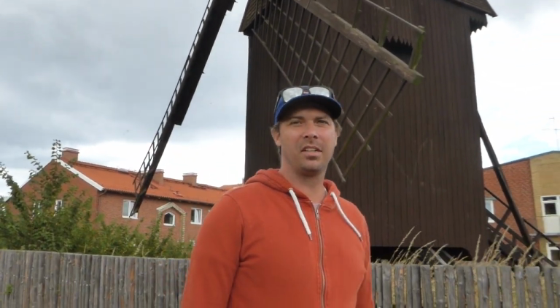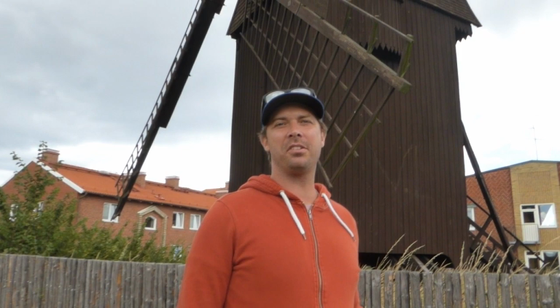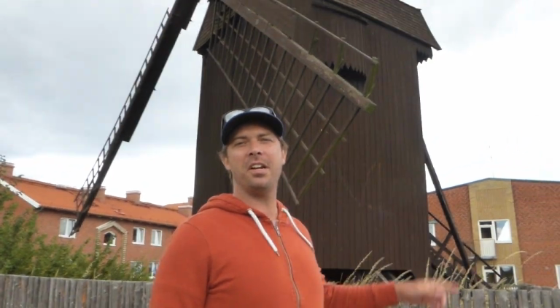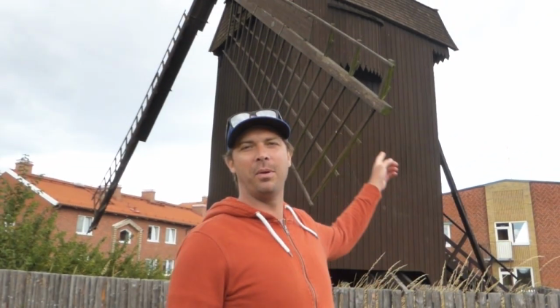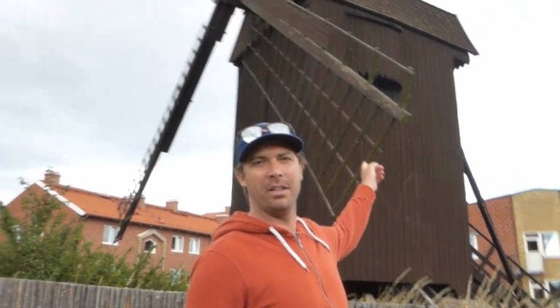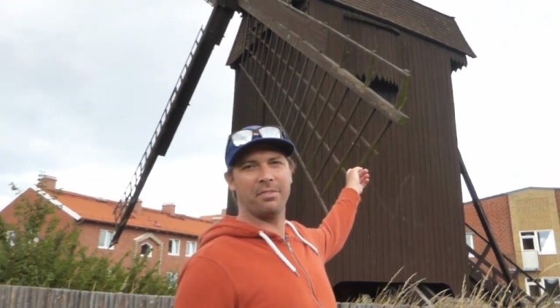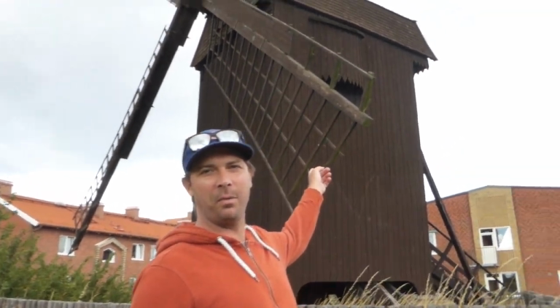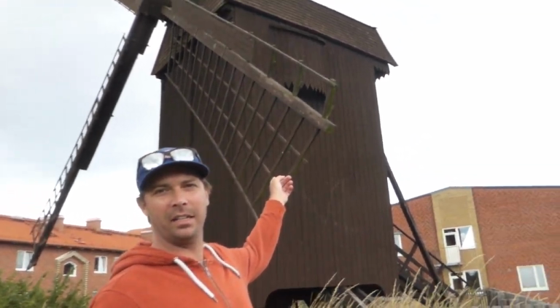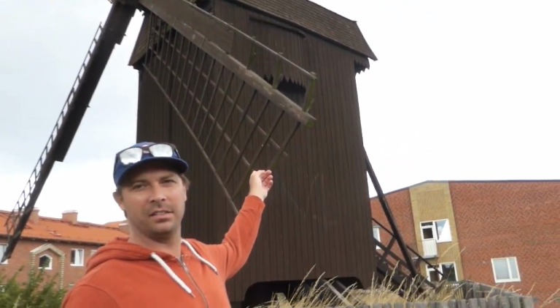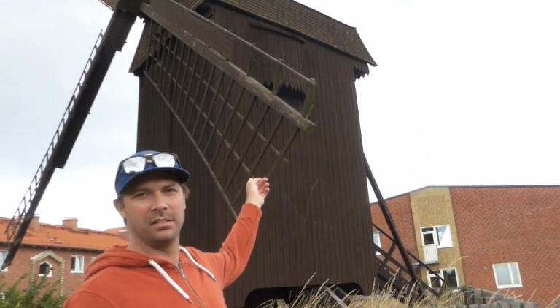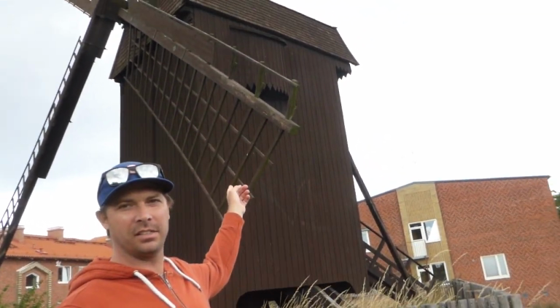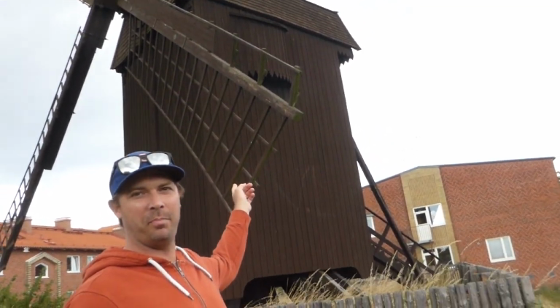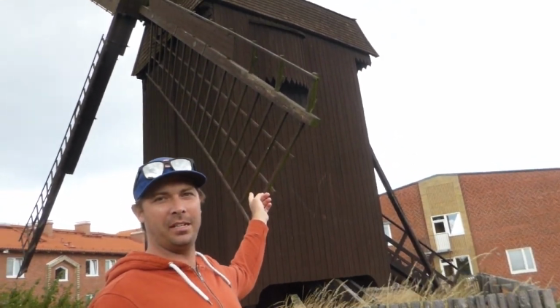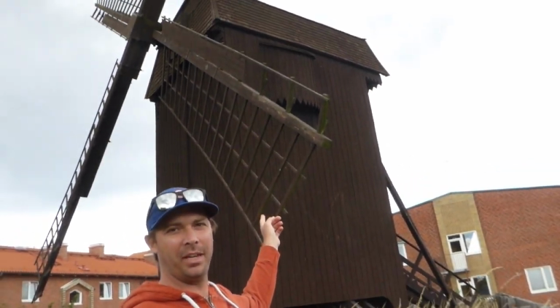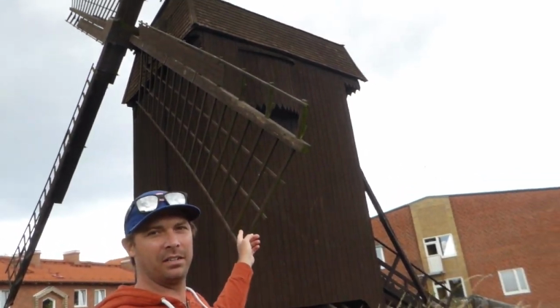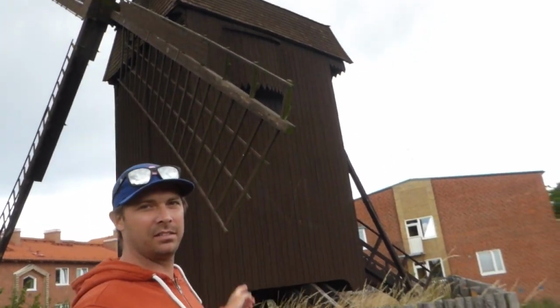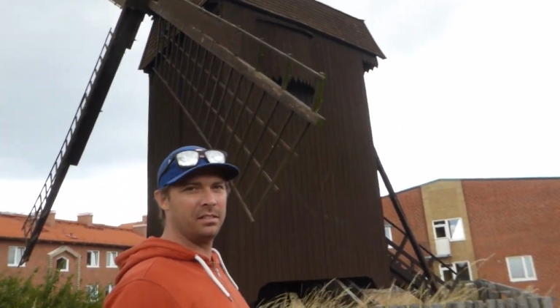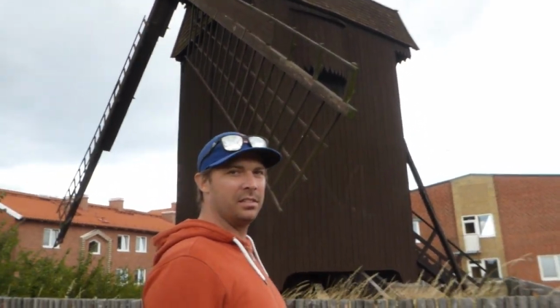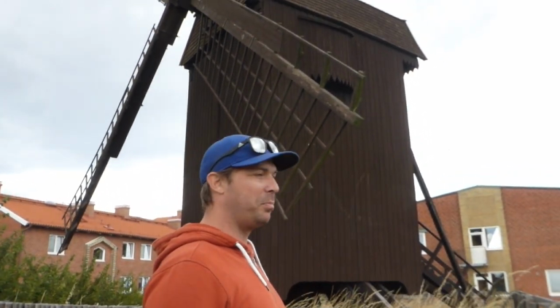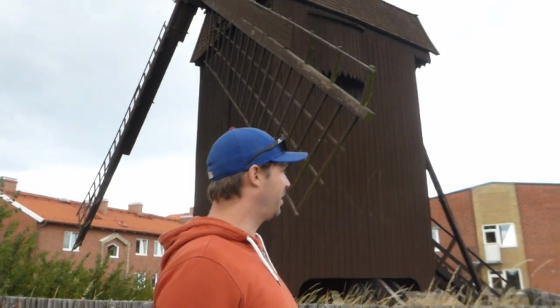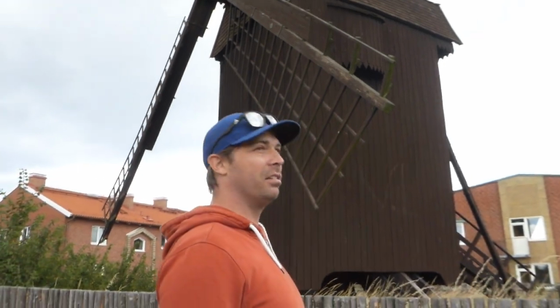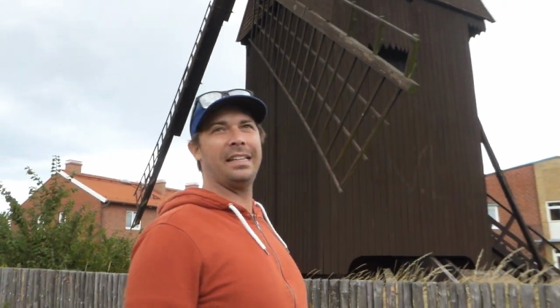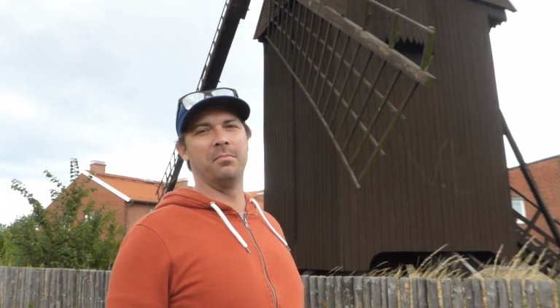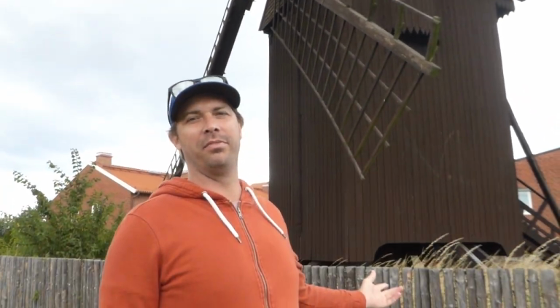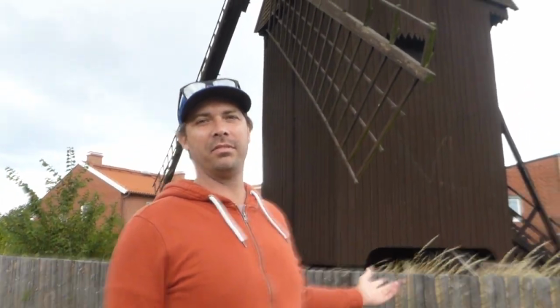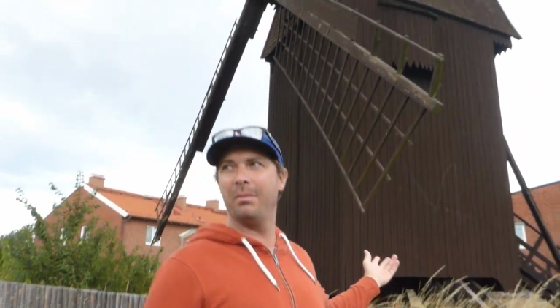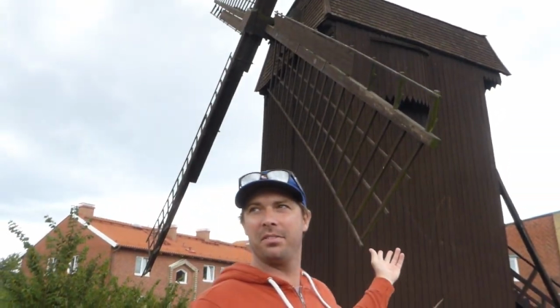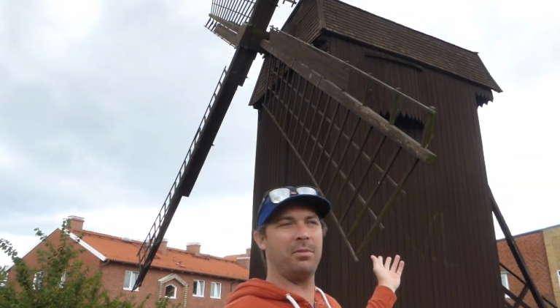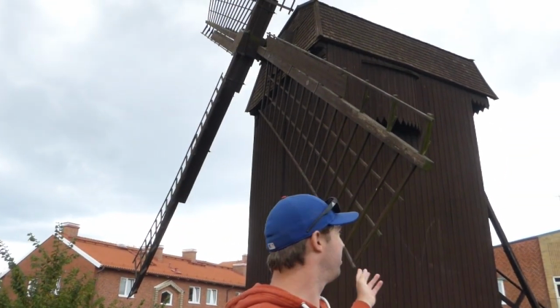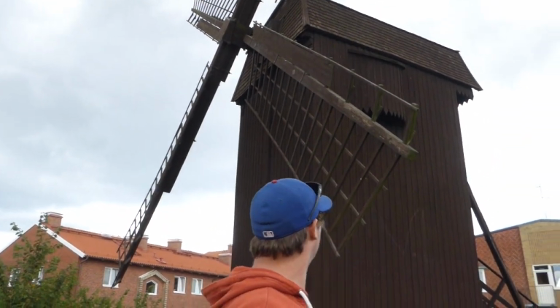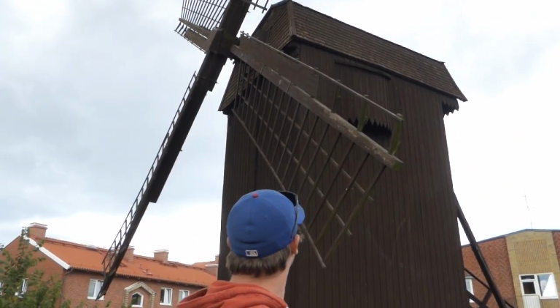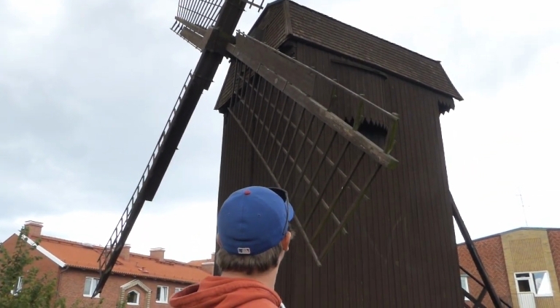There's another windmill off the freeway. Yeah, that one's bigger but it's in bad shape. It's big too, and it doesn't move — it's an old one.